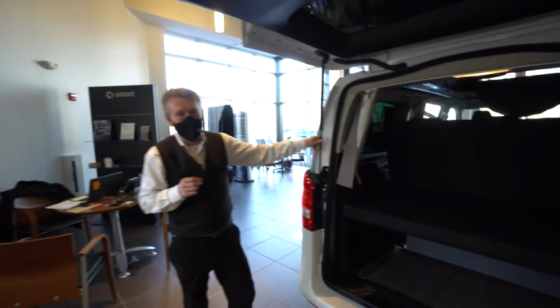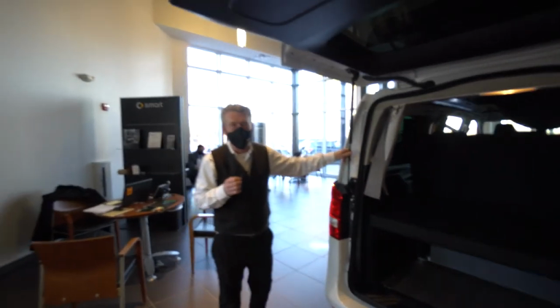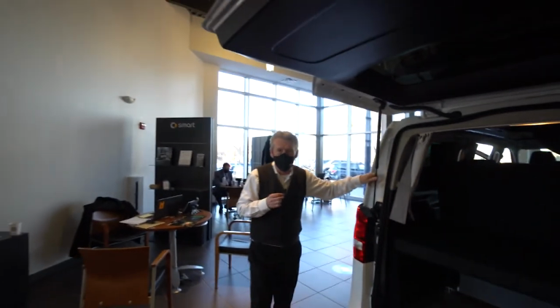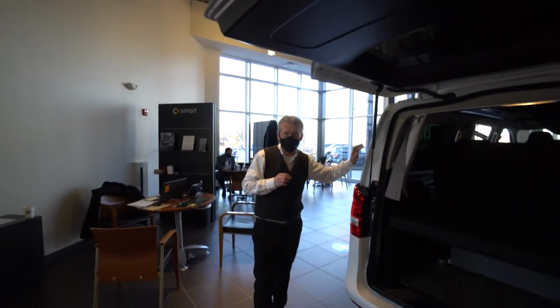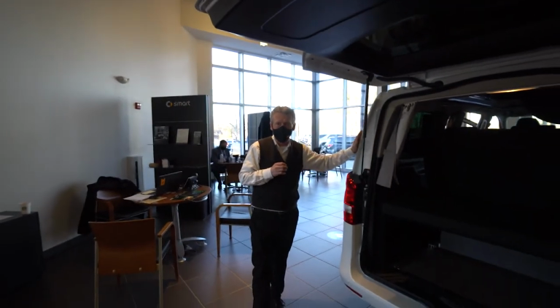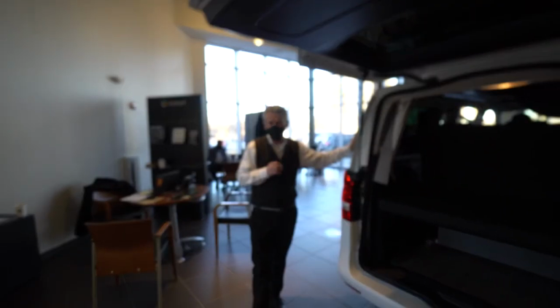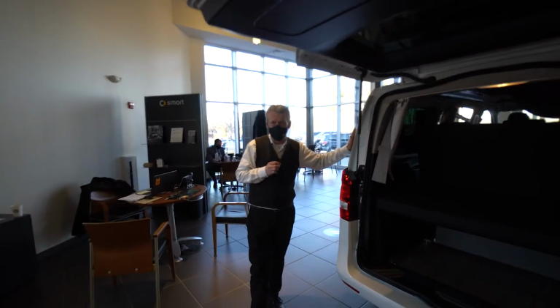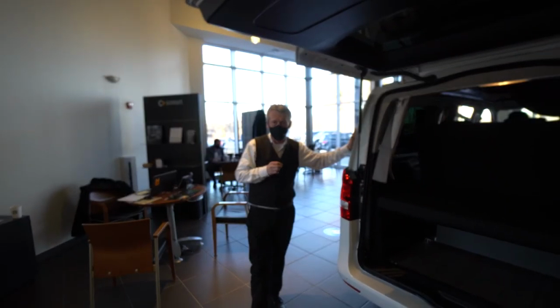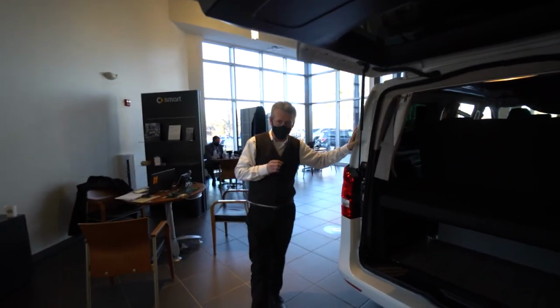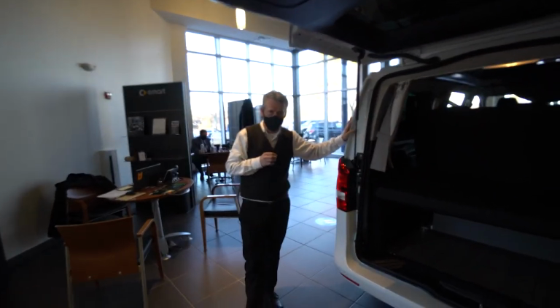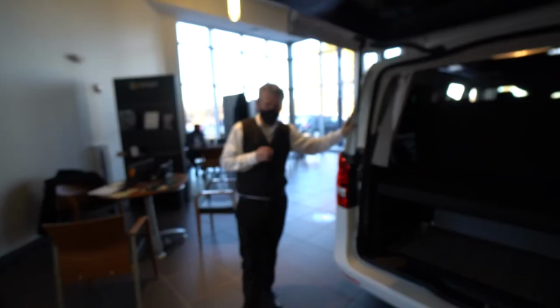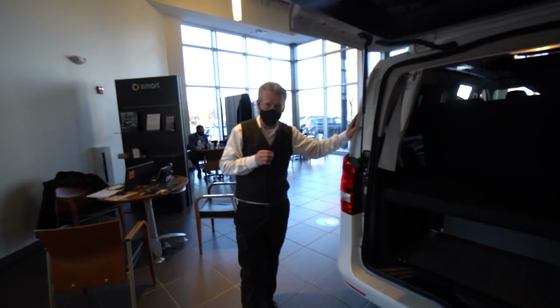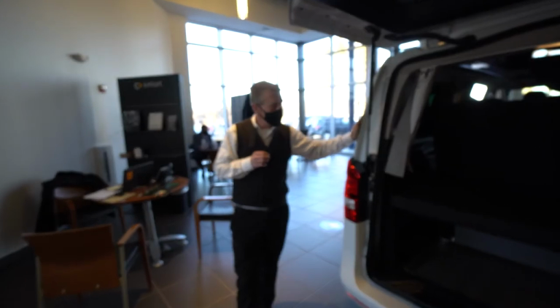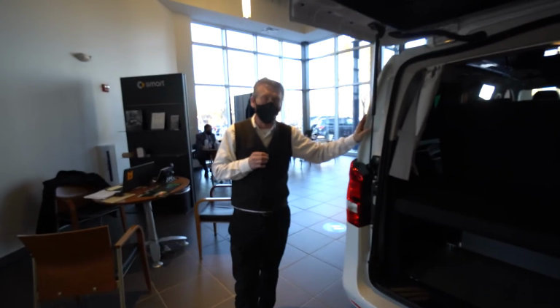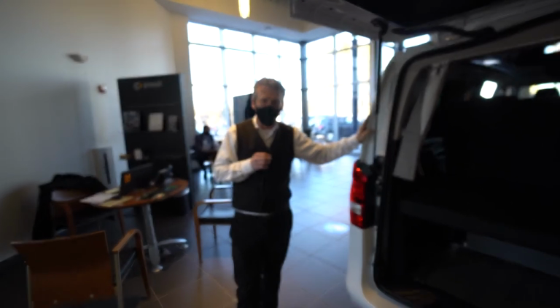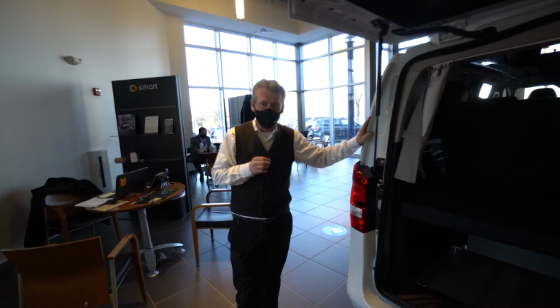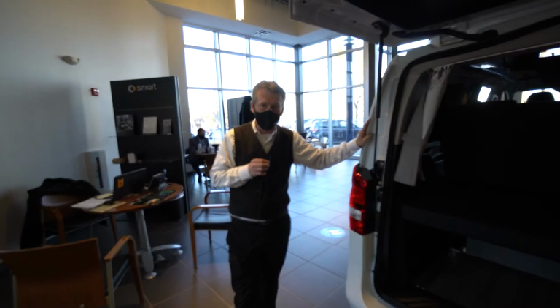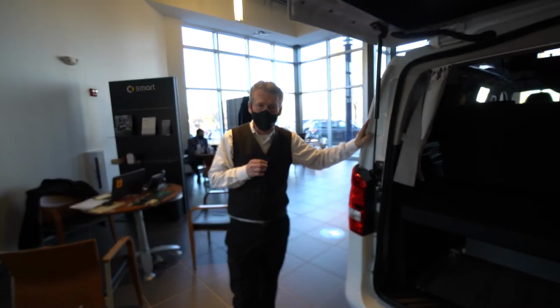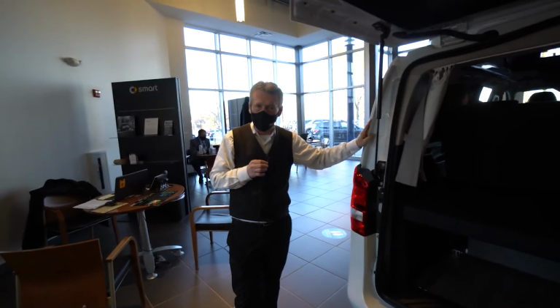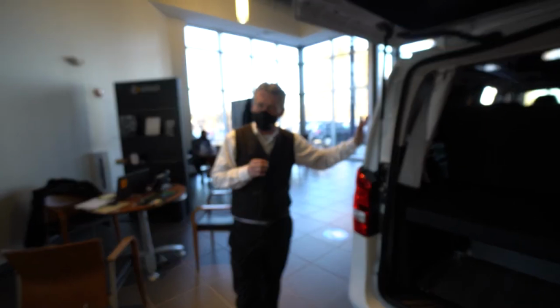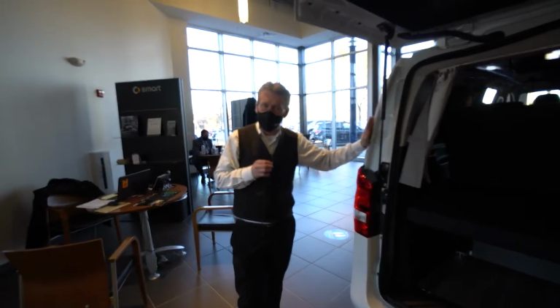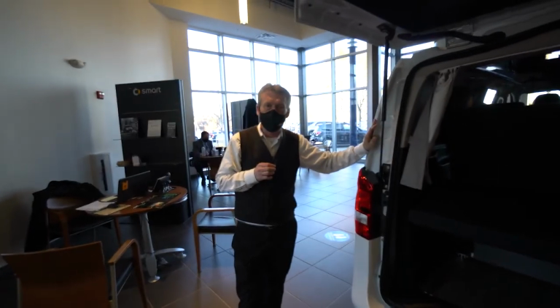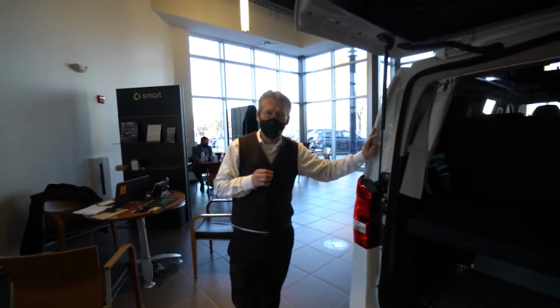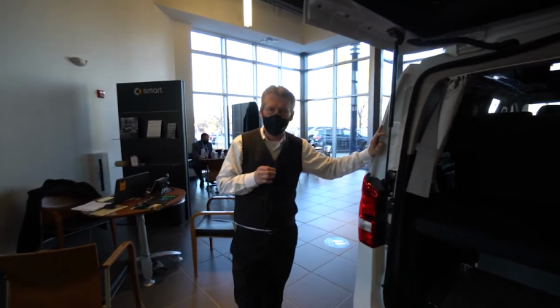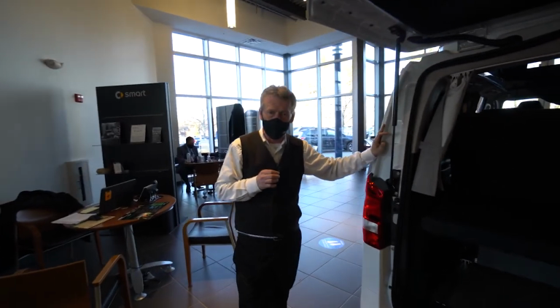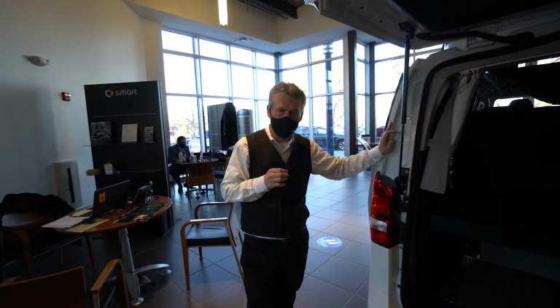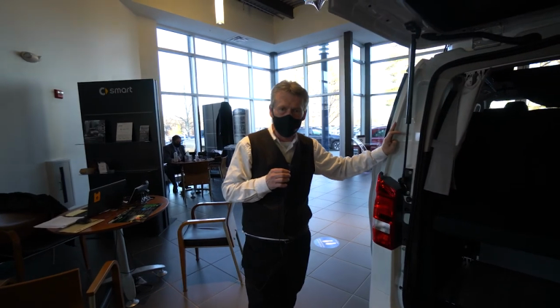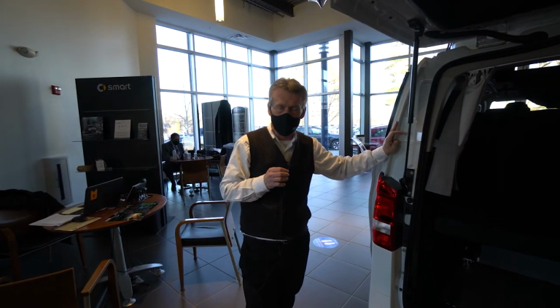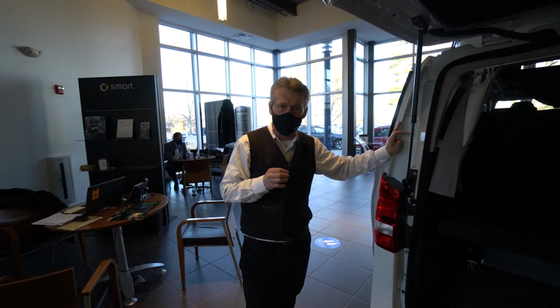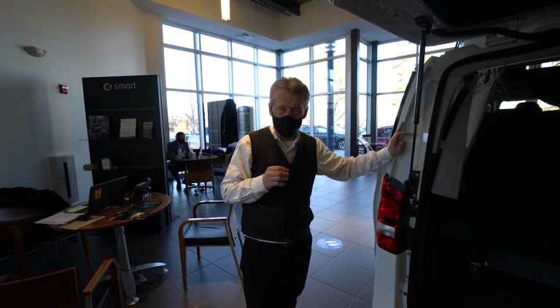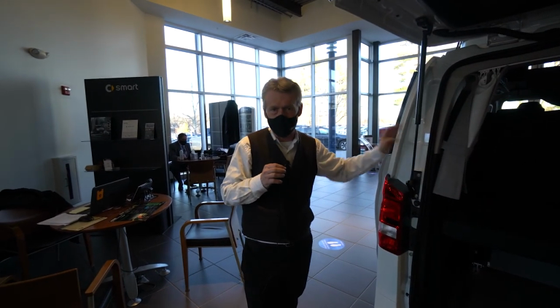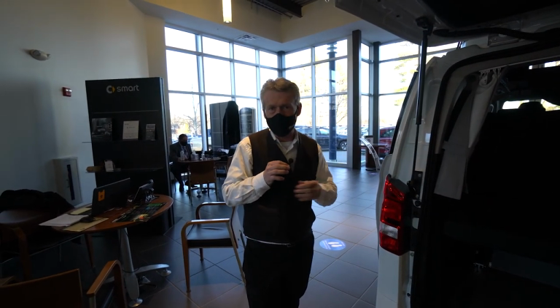So Joanna, I'm going to get this video sent out to you. I hope you enjoy it. Looking forward to hearing back from you. You can reach me on my cell at 207-838-0169. Thank you very much.